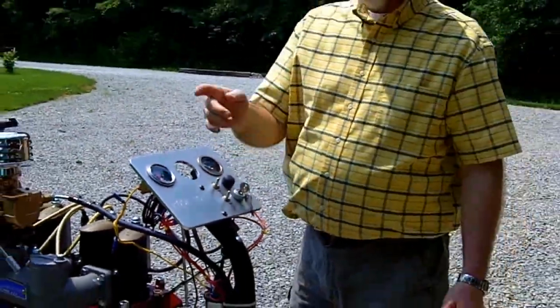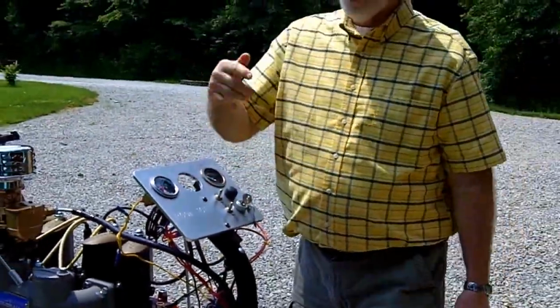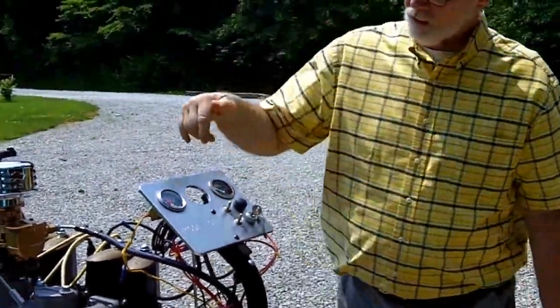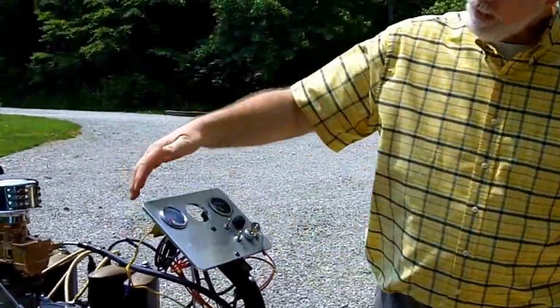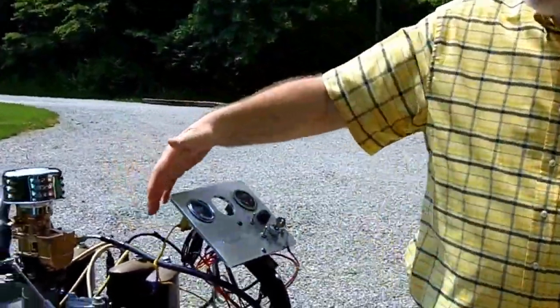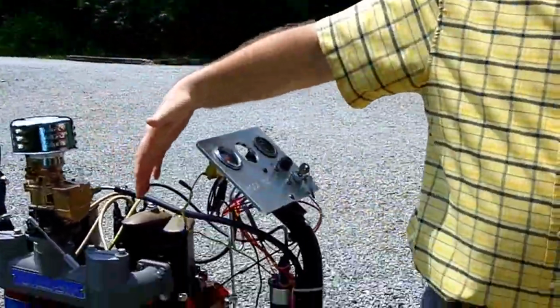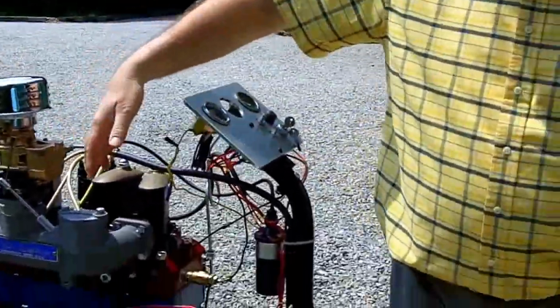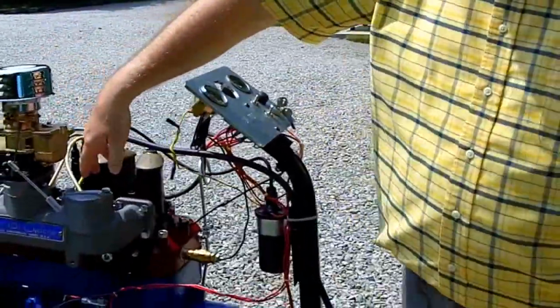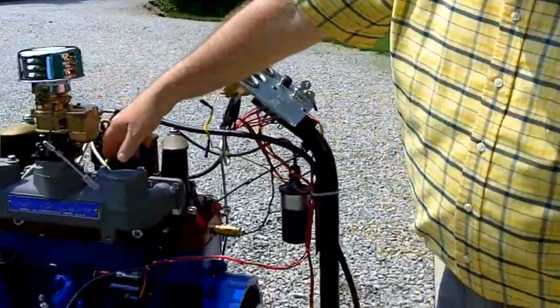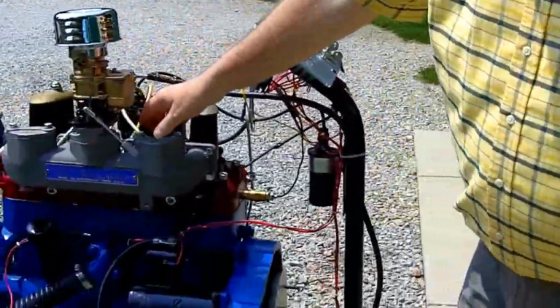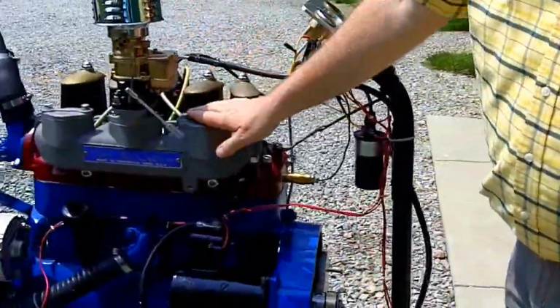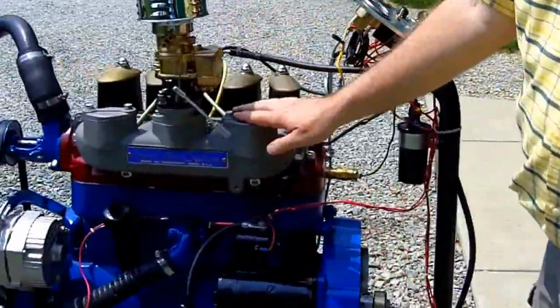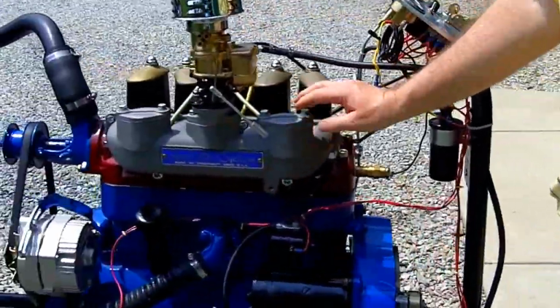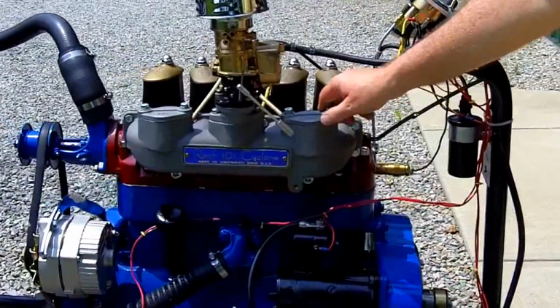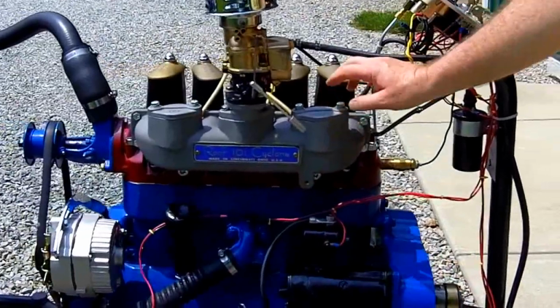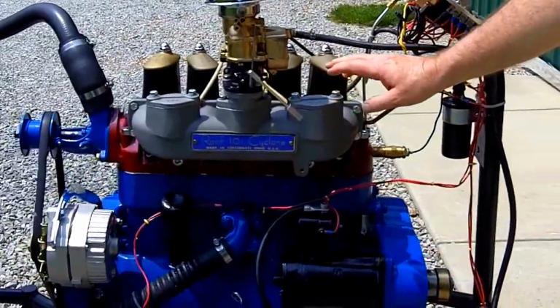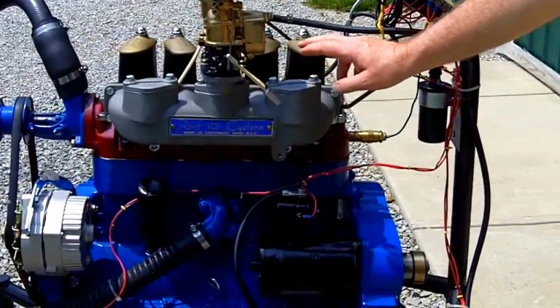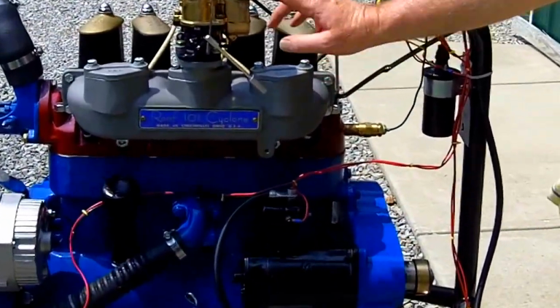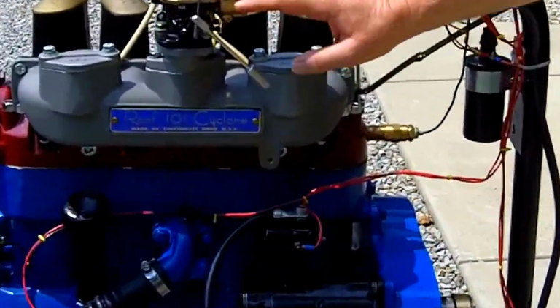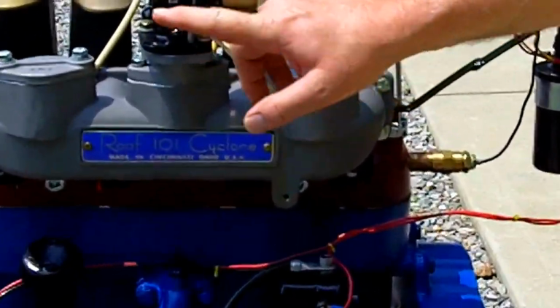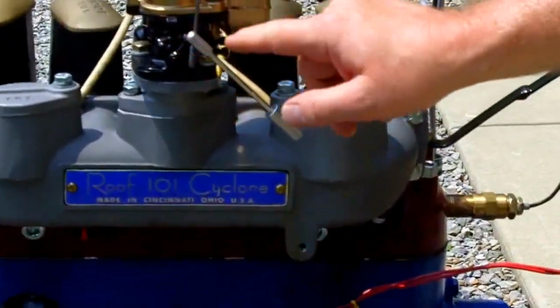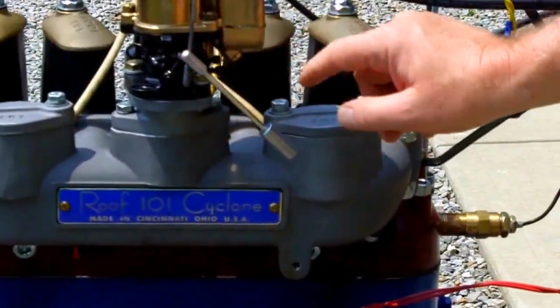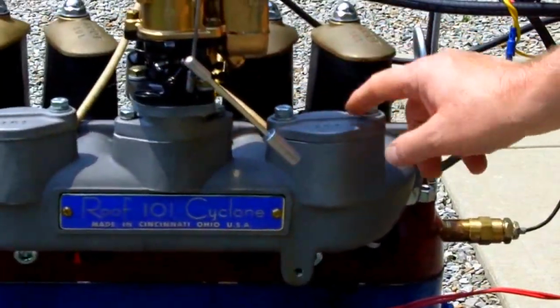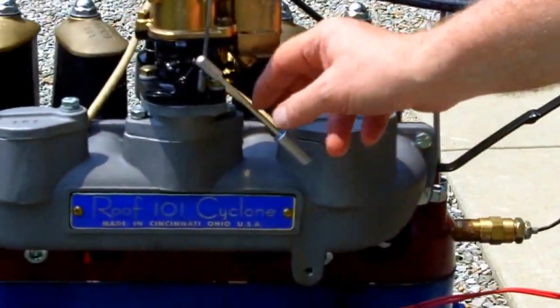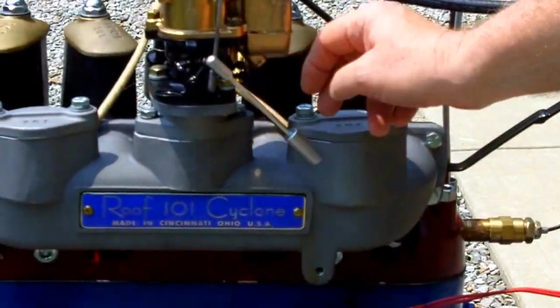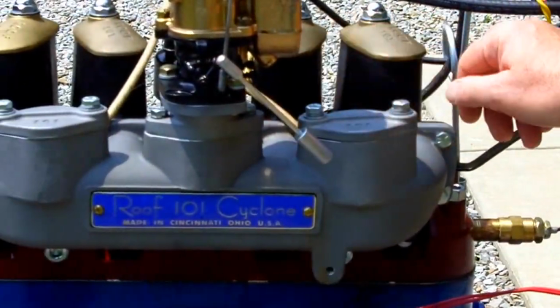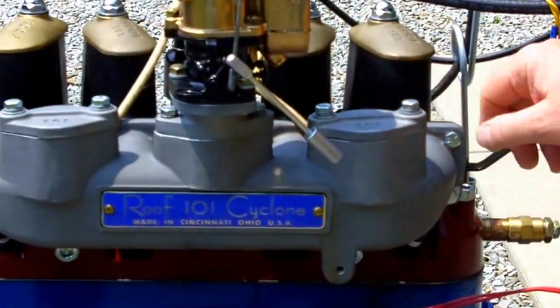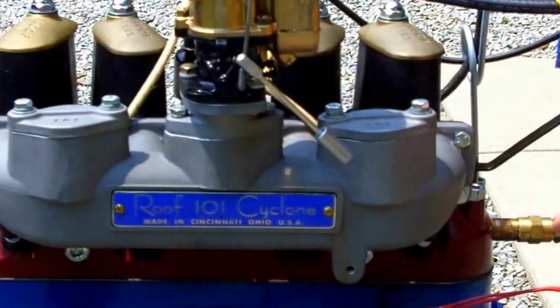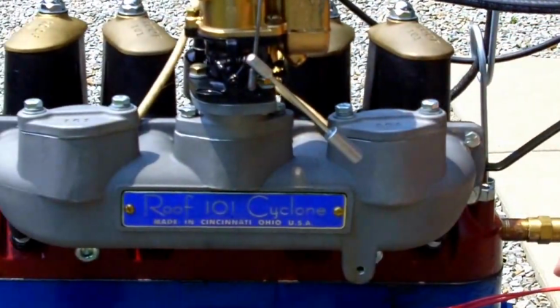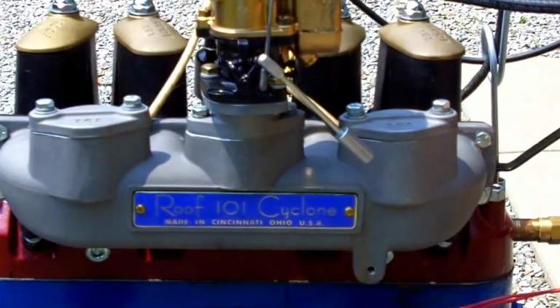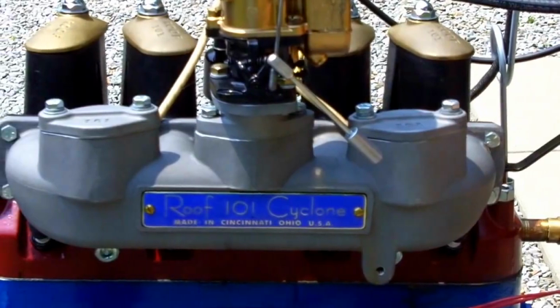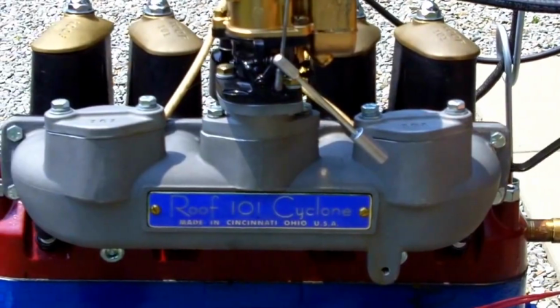Coming over here, this is our new manifold — it's just for the roof. It can hold one, two, or three carburetors. Linkage is yet to be designed, and some of the guys have come up with some different things.